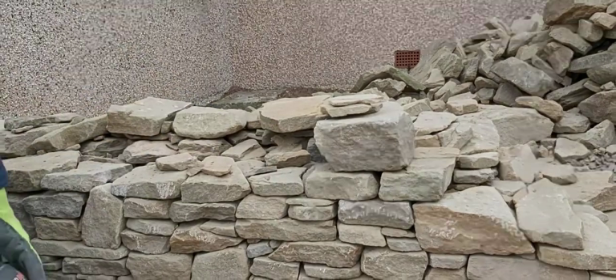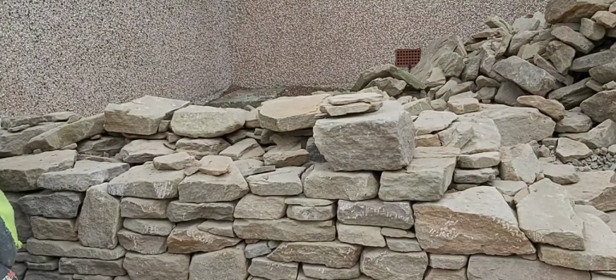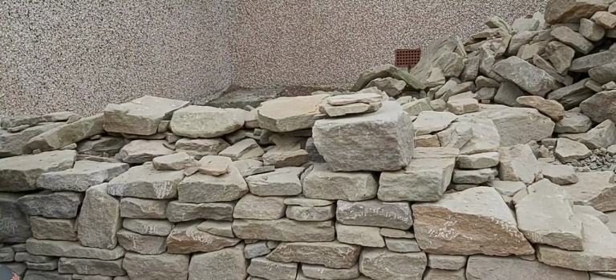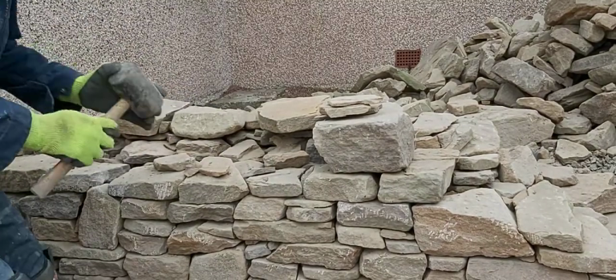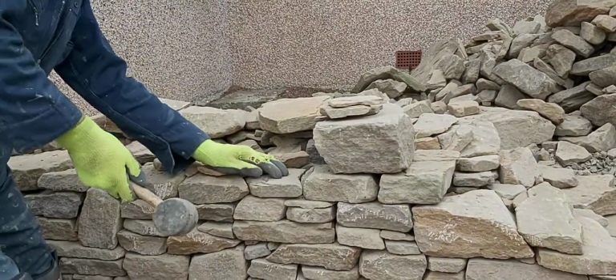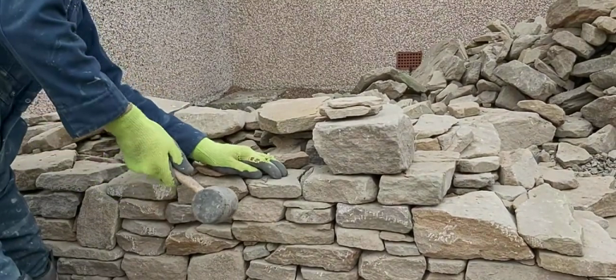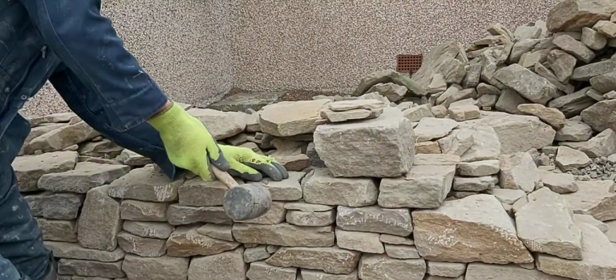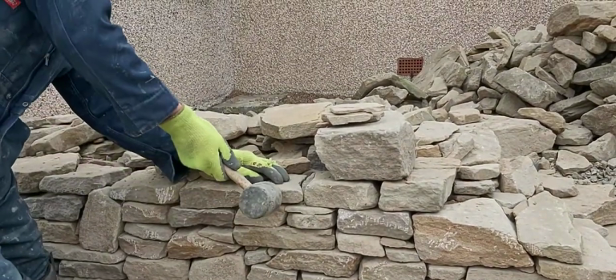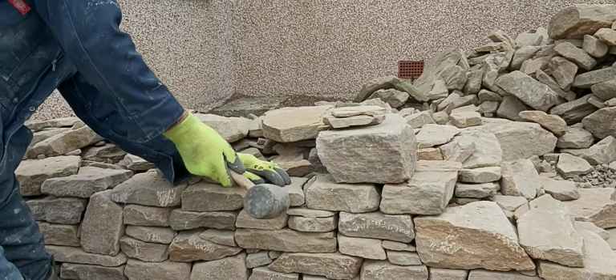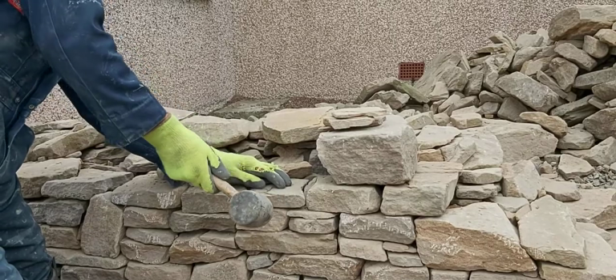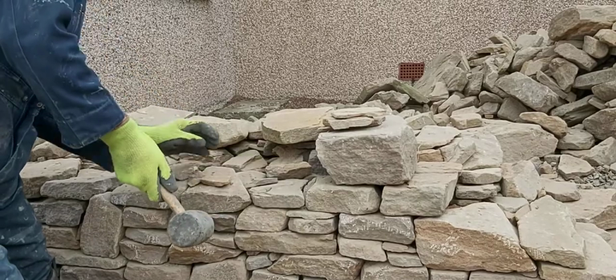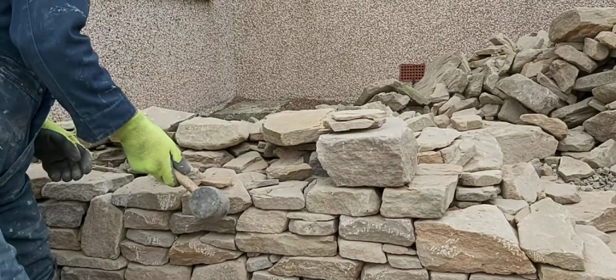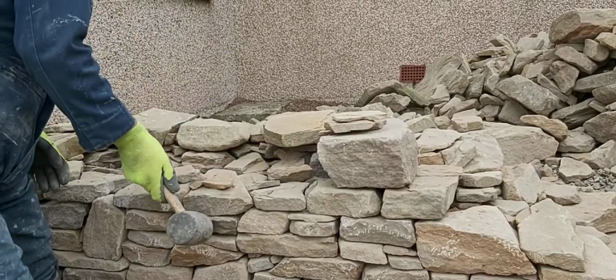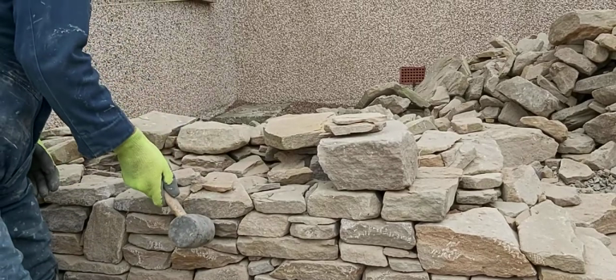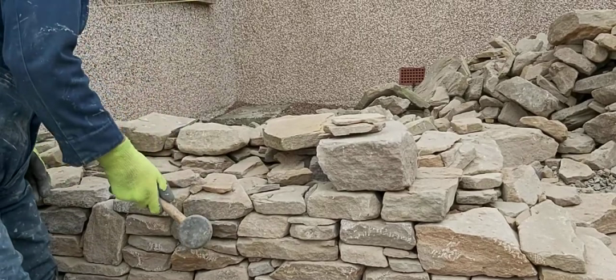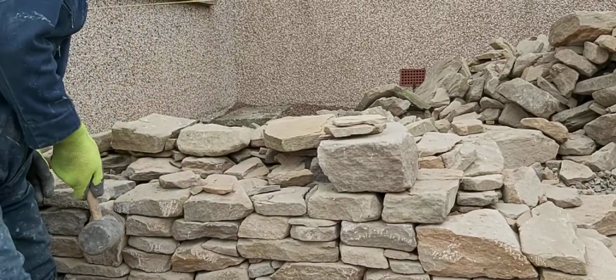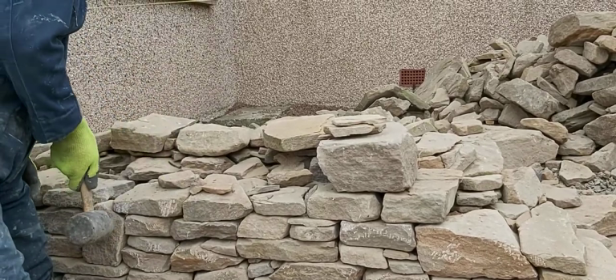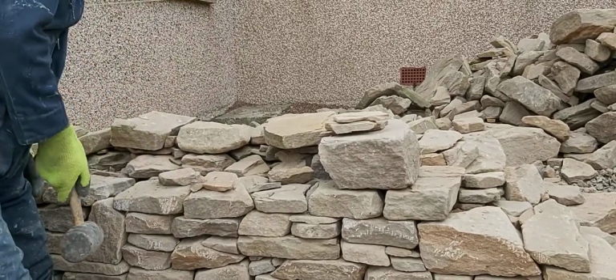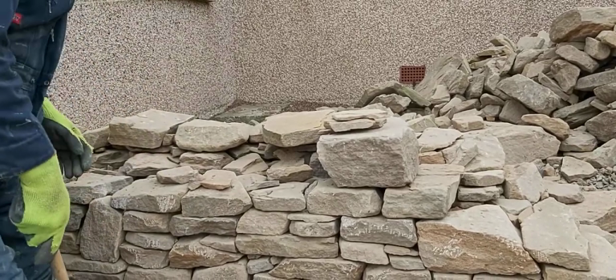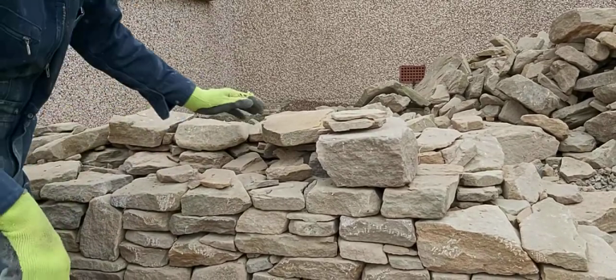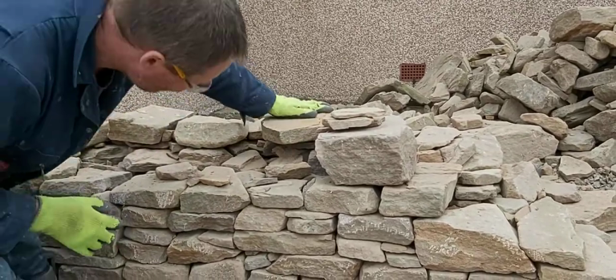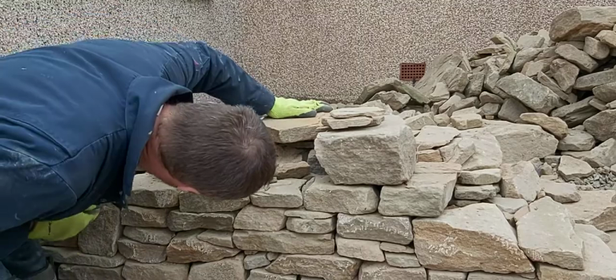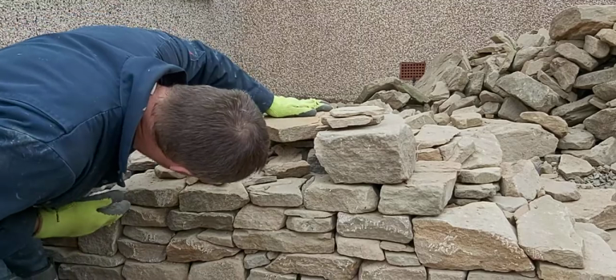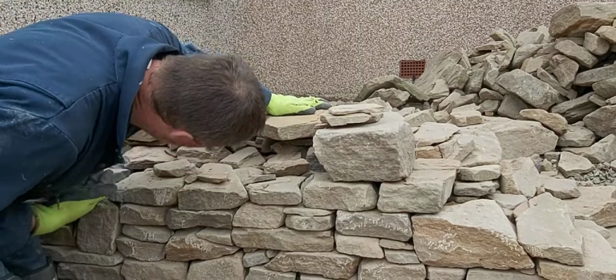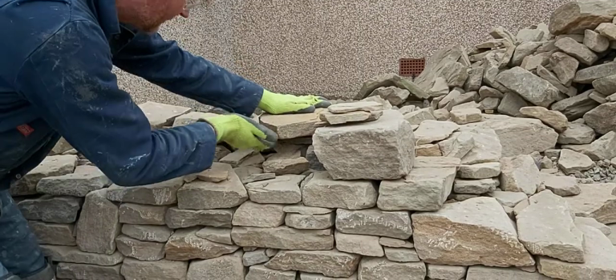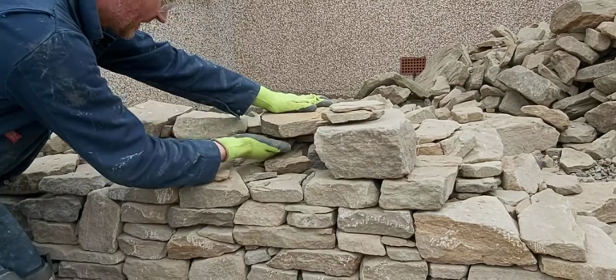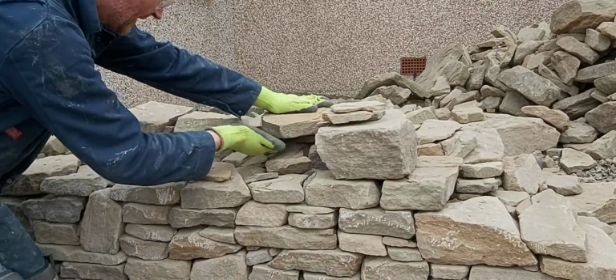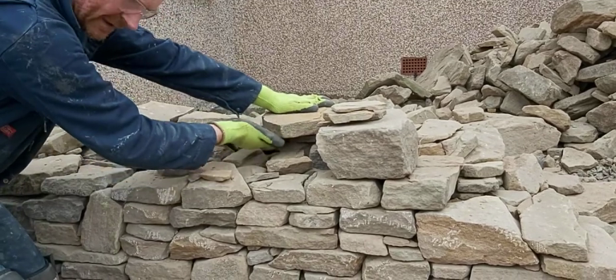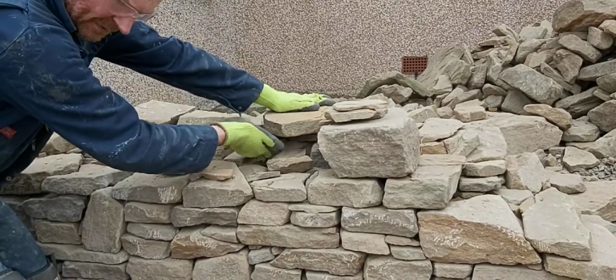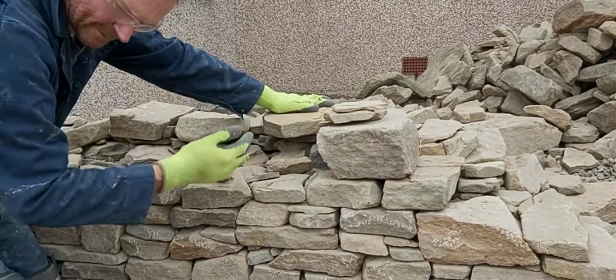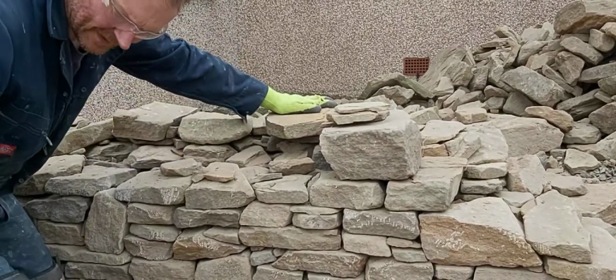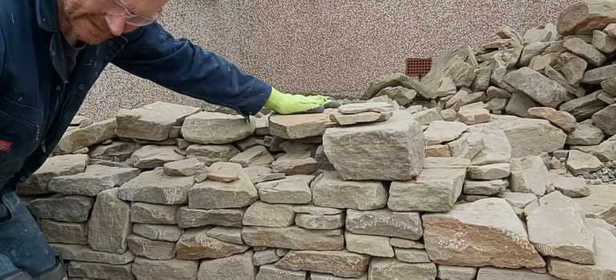Check the lines occasionally — you might knock stones out of line, so tap them back in. So that's pretty good; now I can just build that up in there.